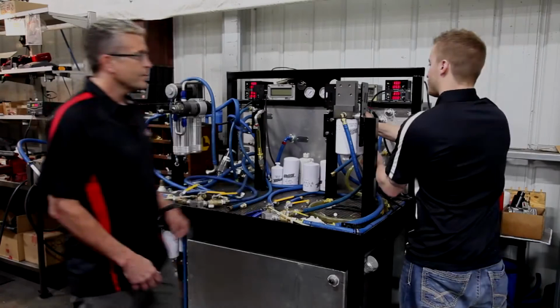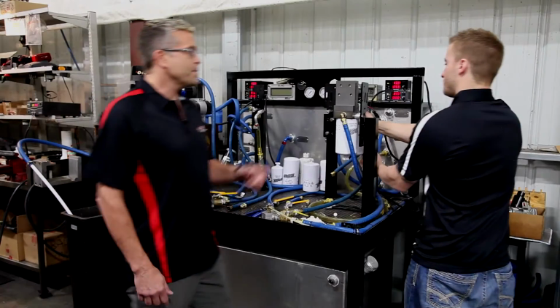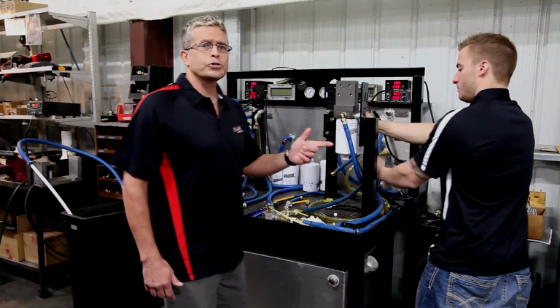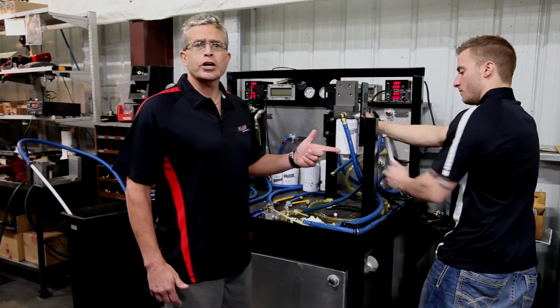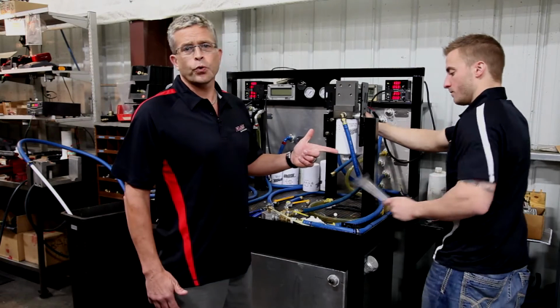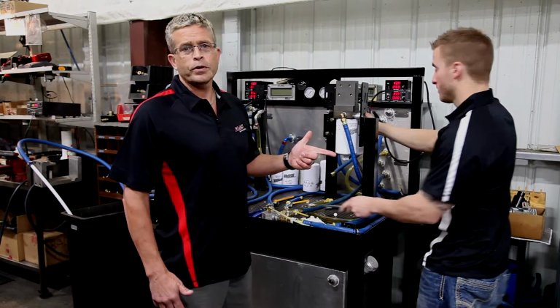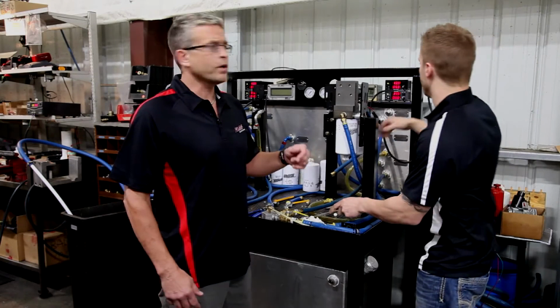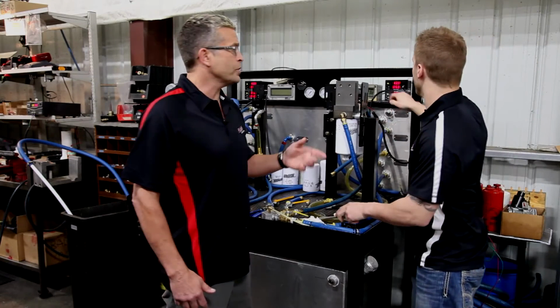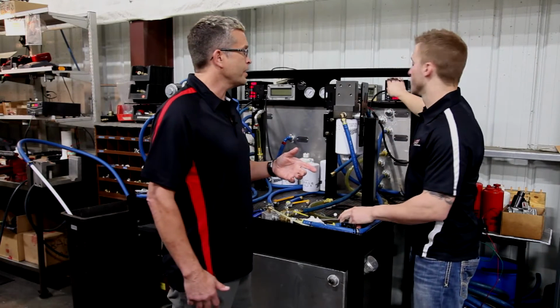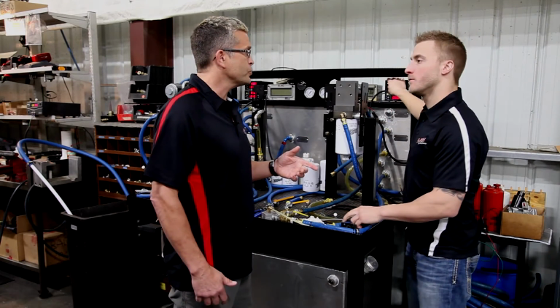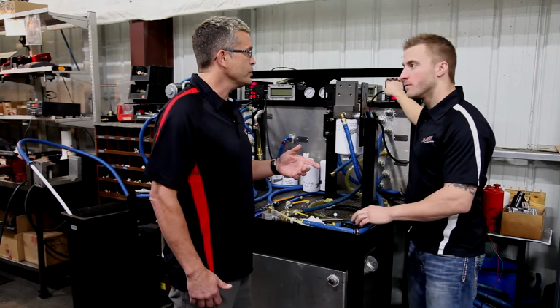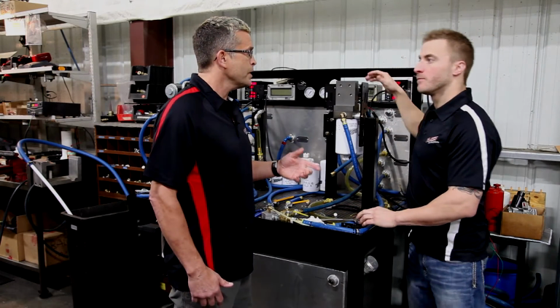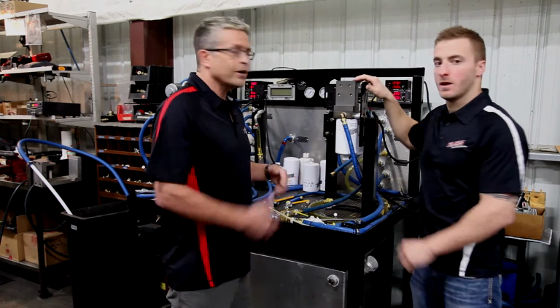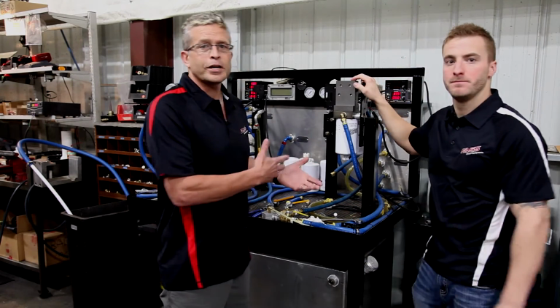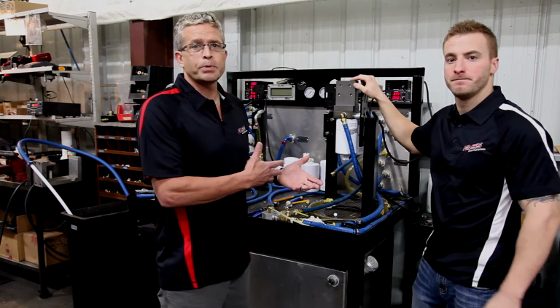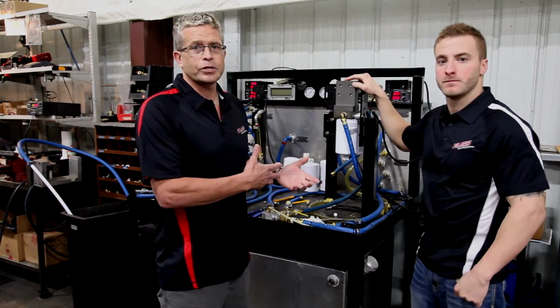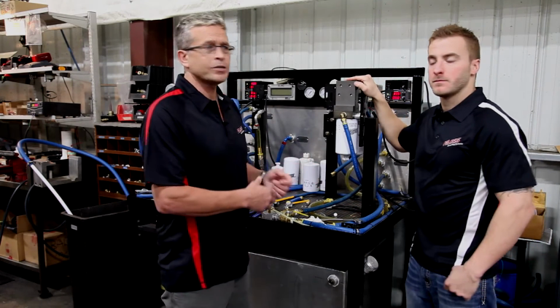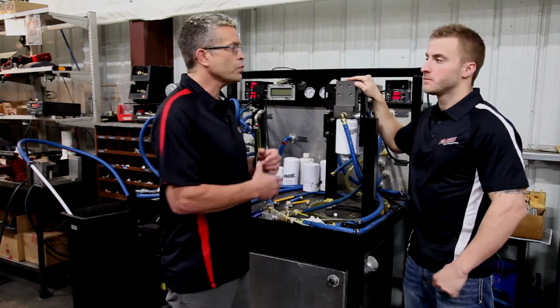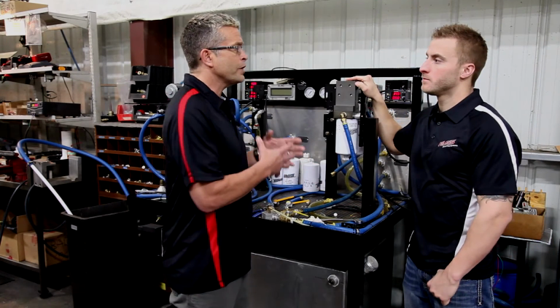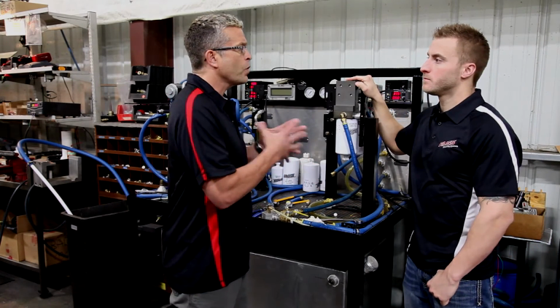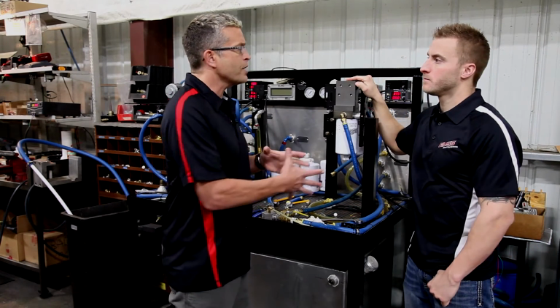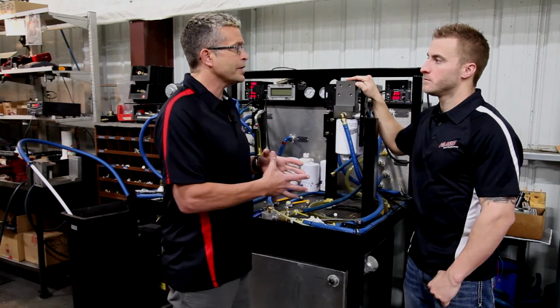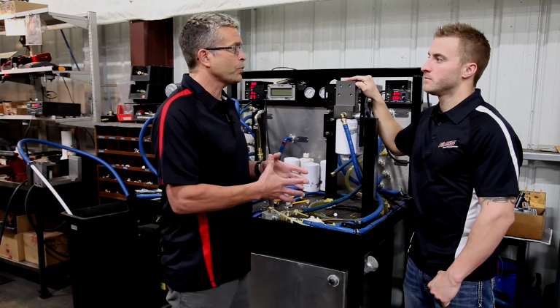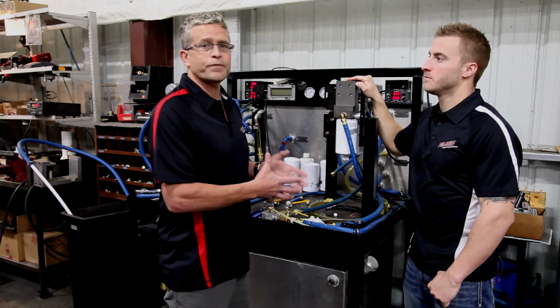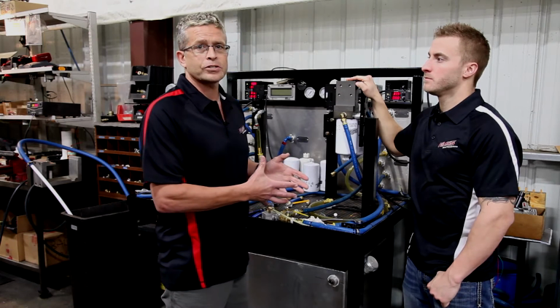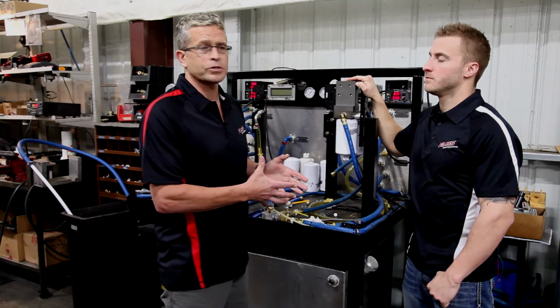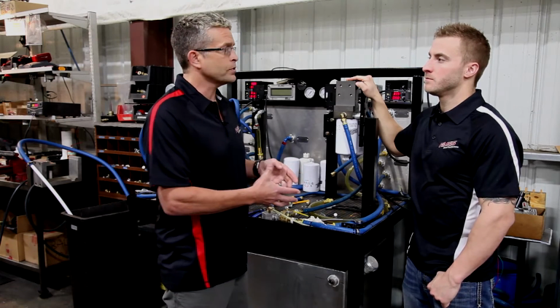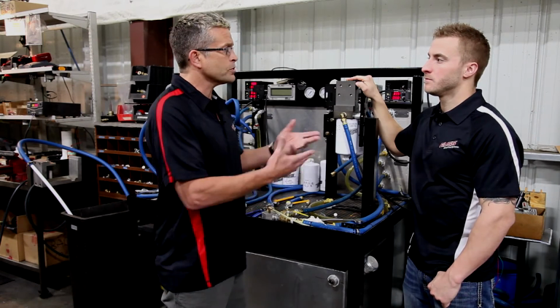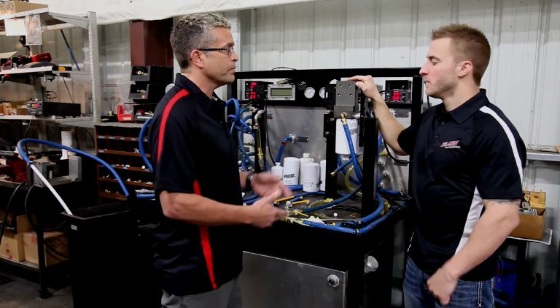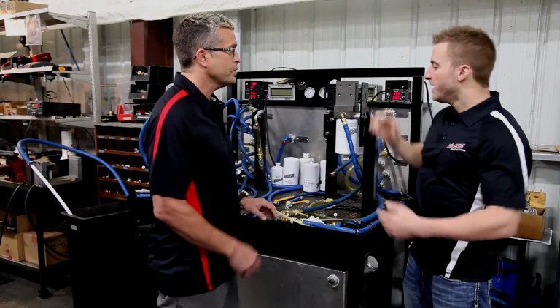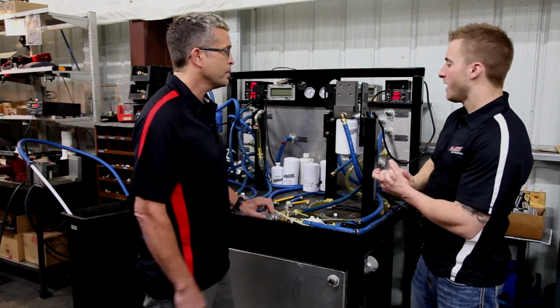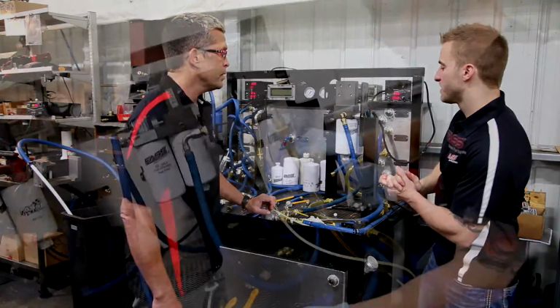I'm here with Josh Thornton, one of our design engineers at our test bench, and this is where we constantly improve the FAST system. Yeah, absolutely.